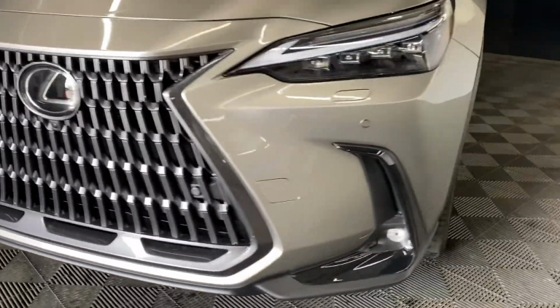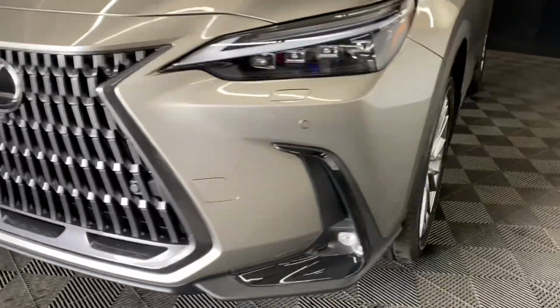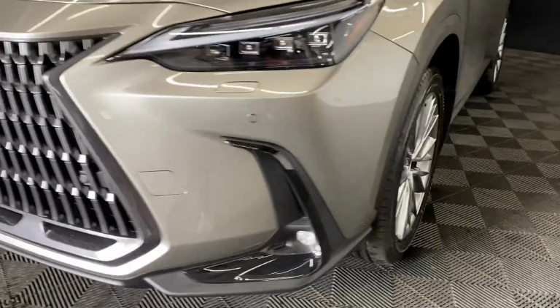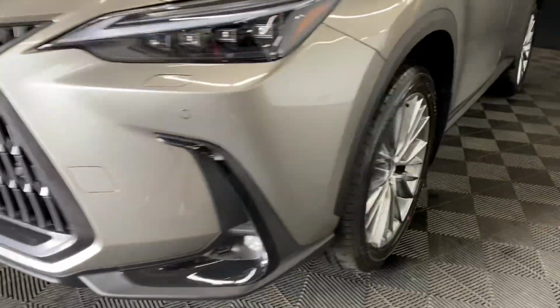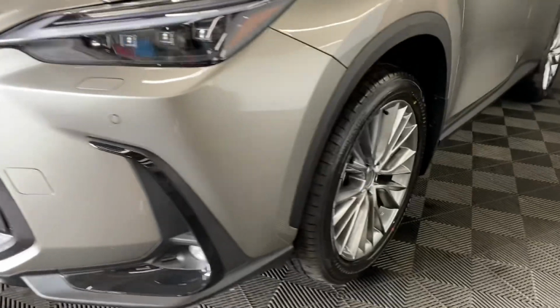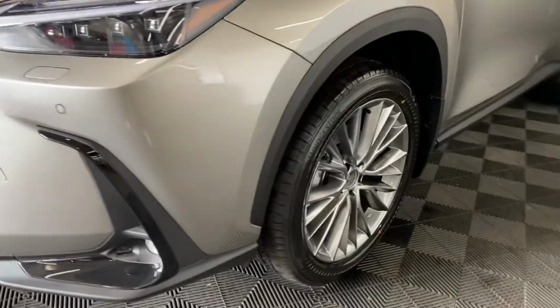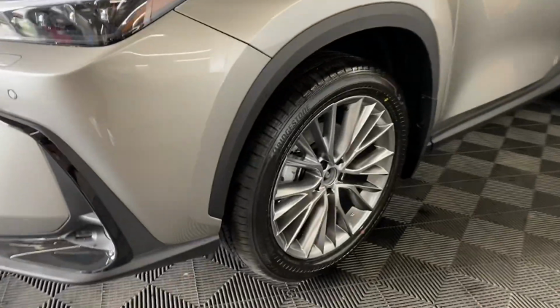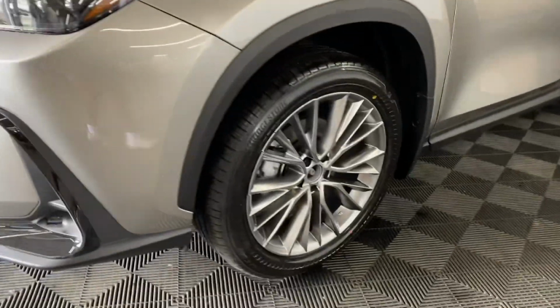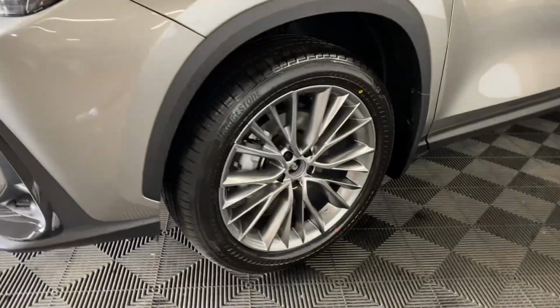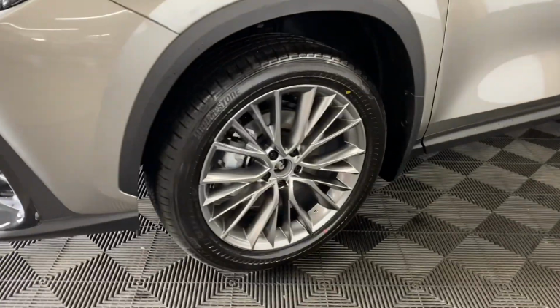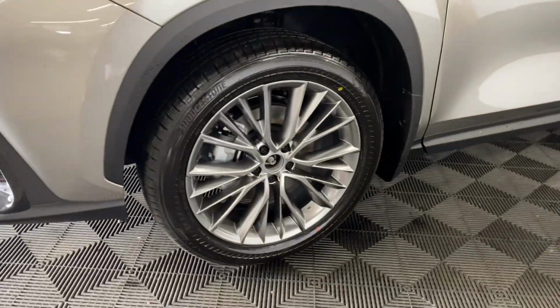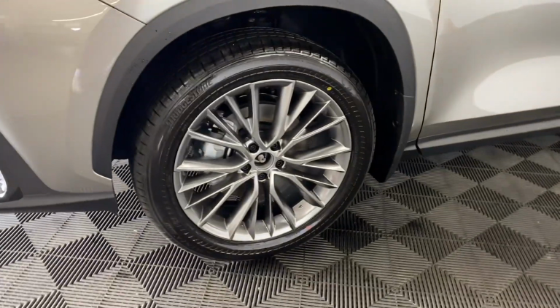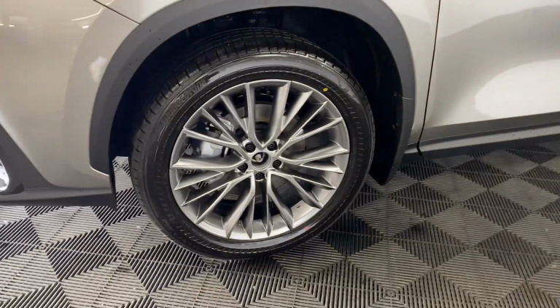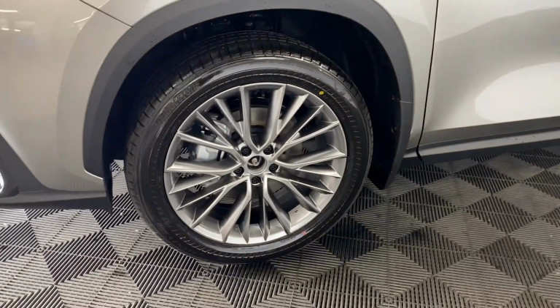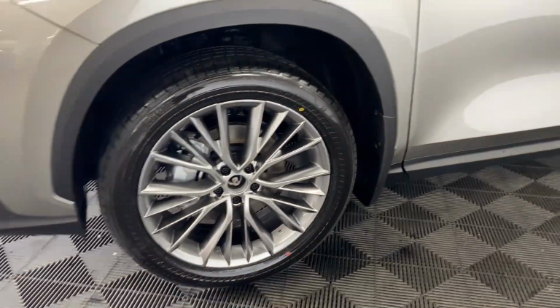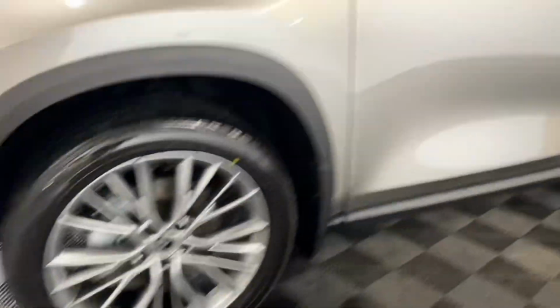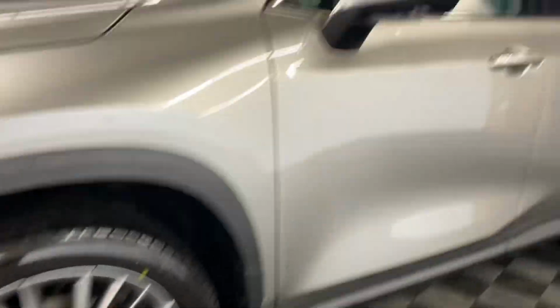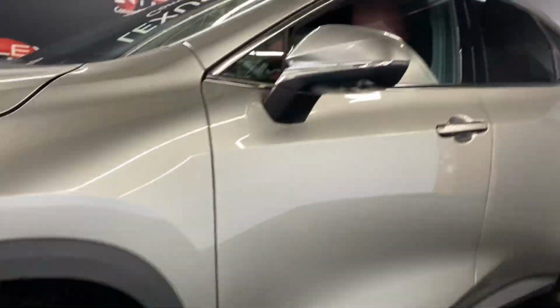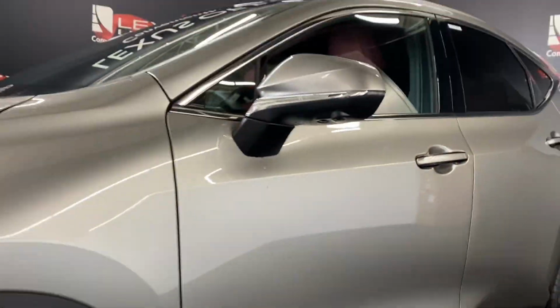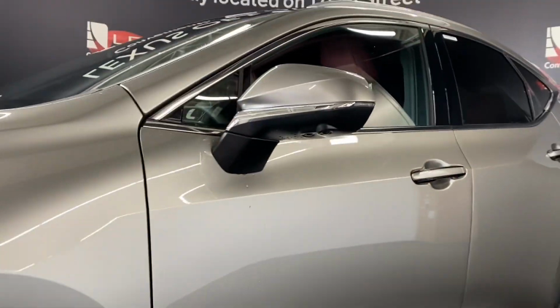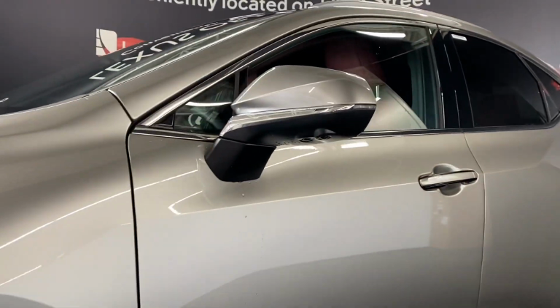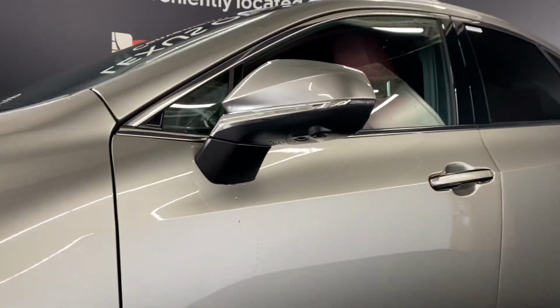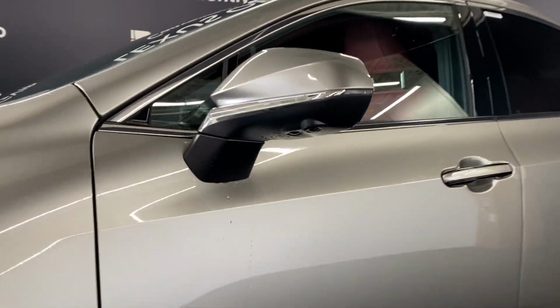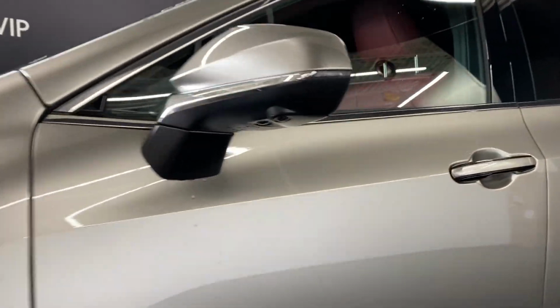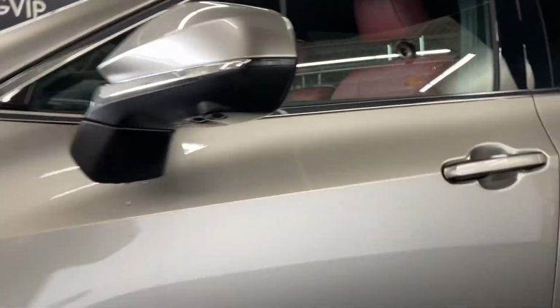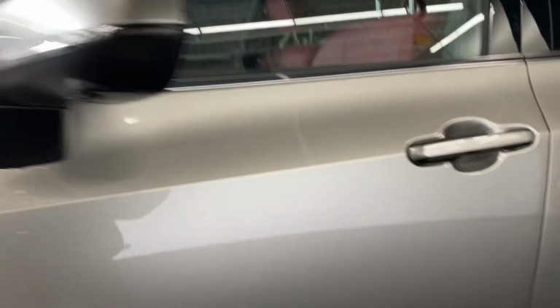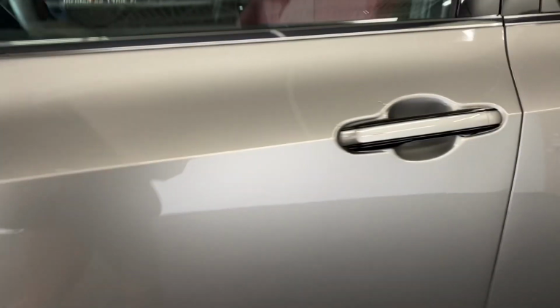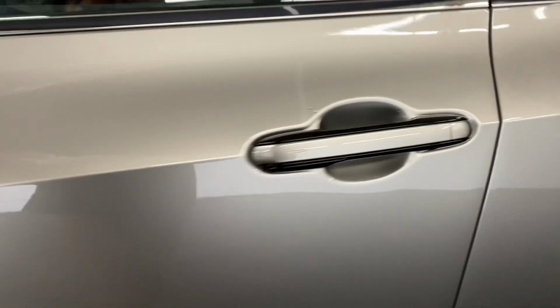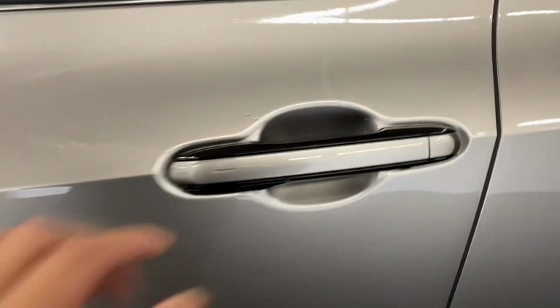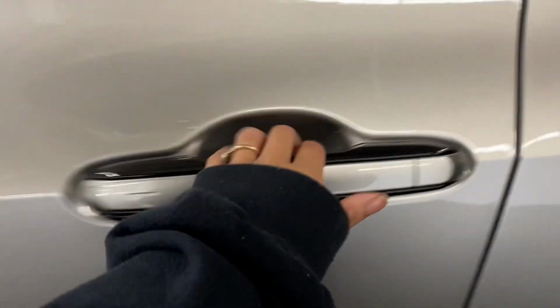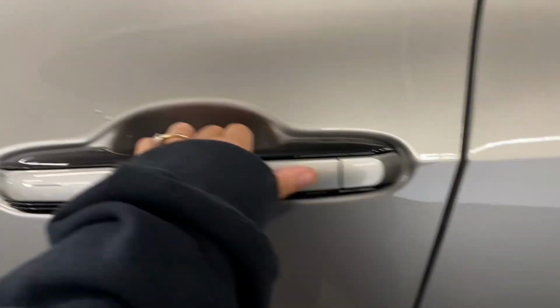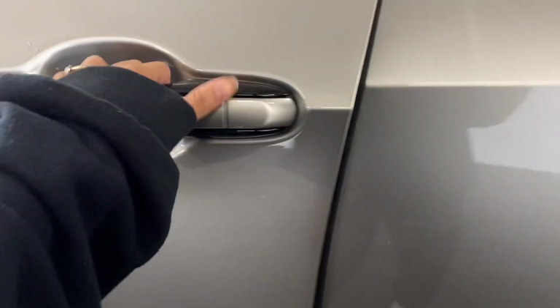You have 20-inch alloy wheels, panoramic view monitors, and keyless entry into the vehicle.